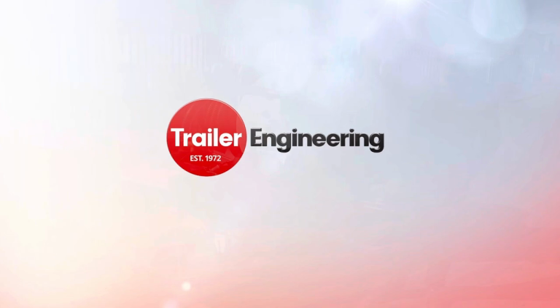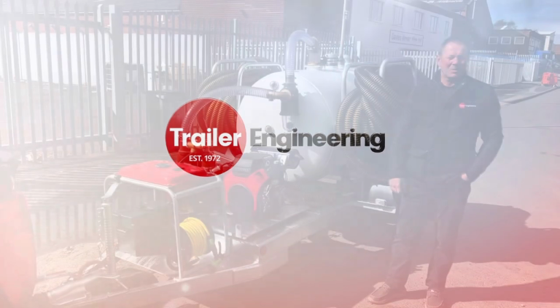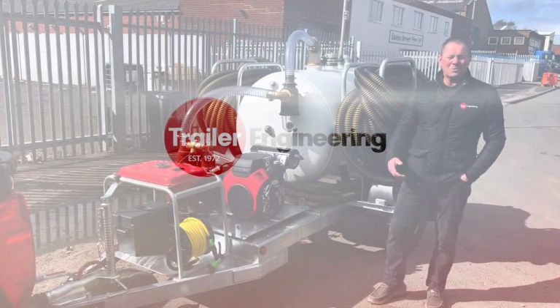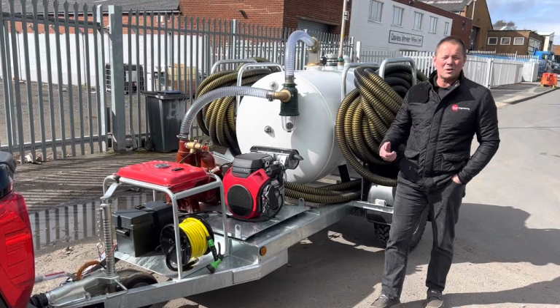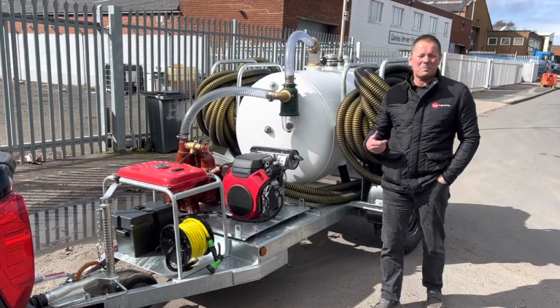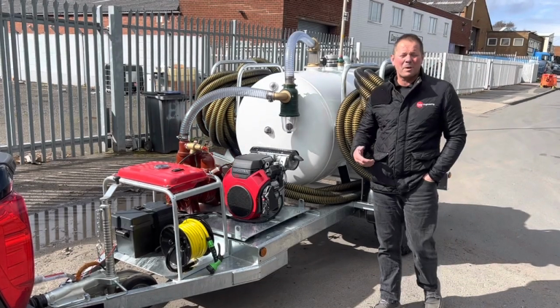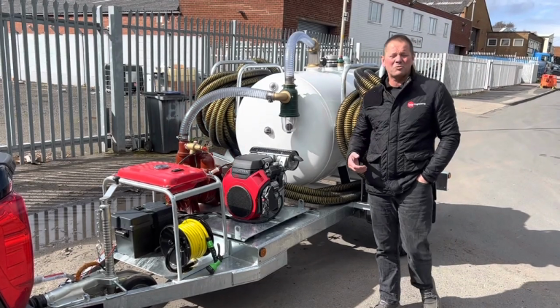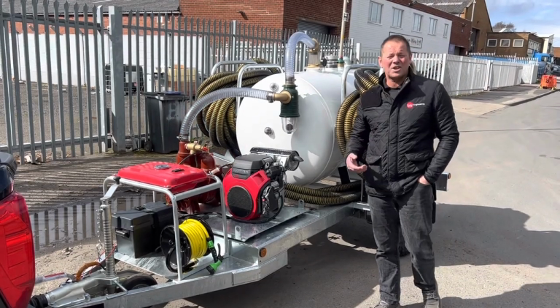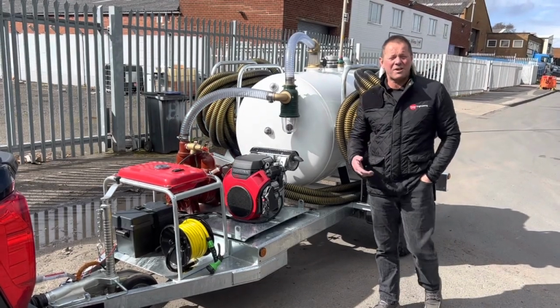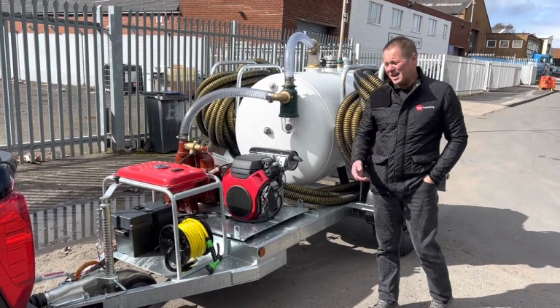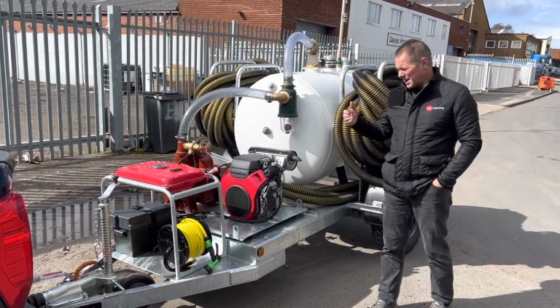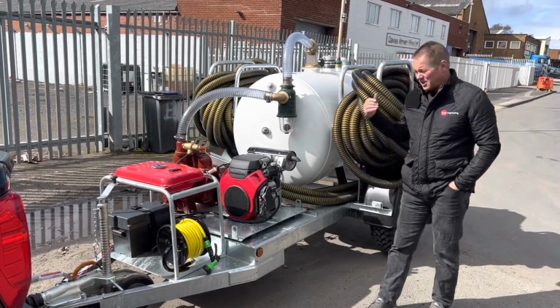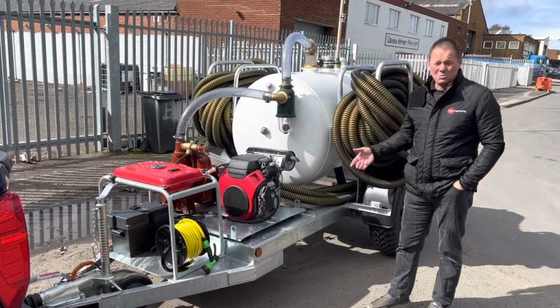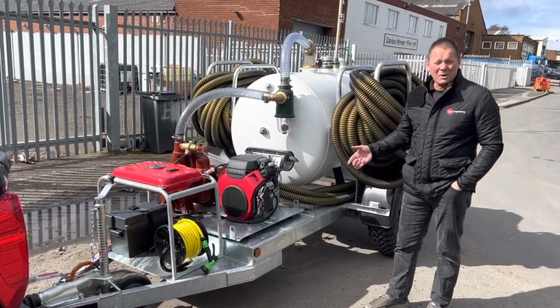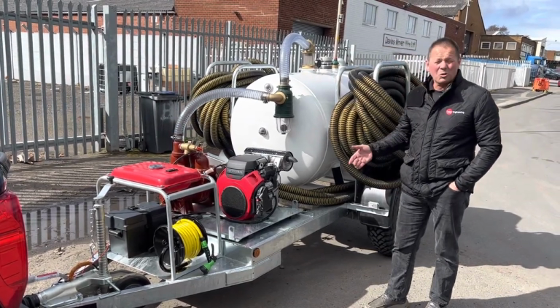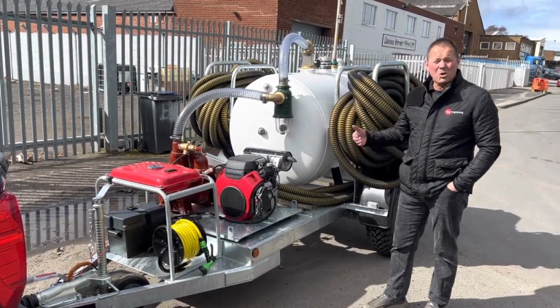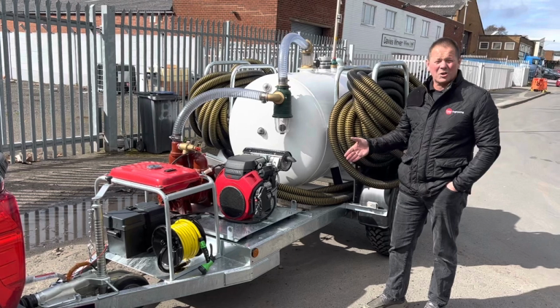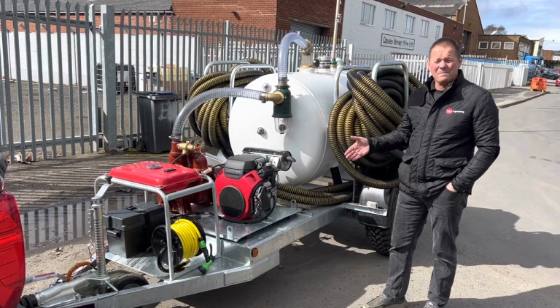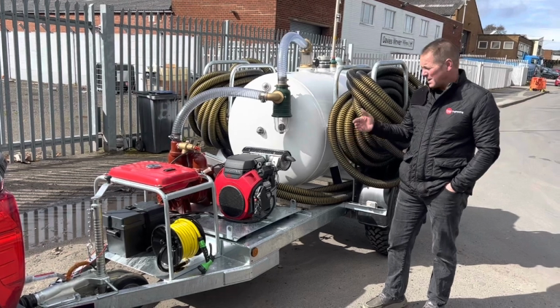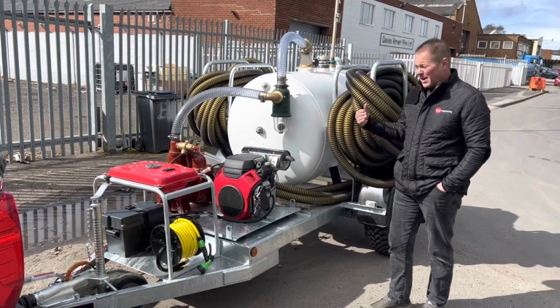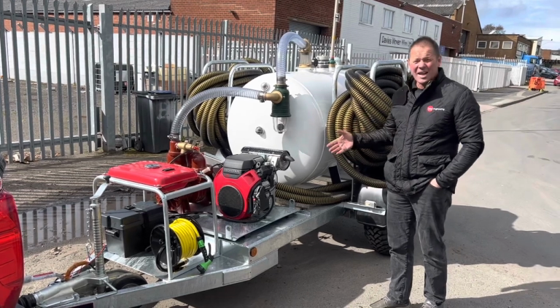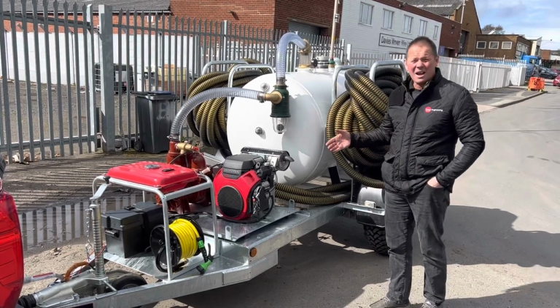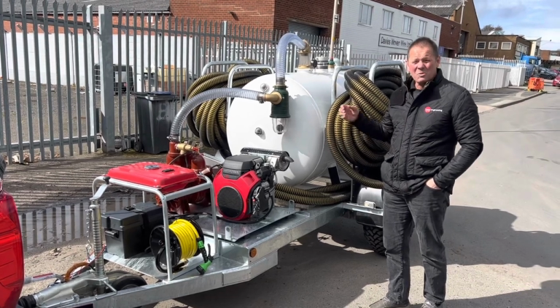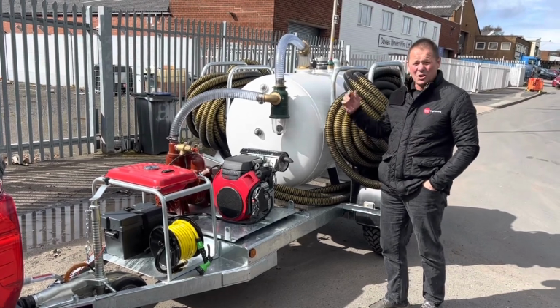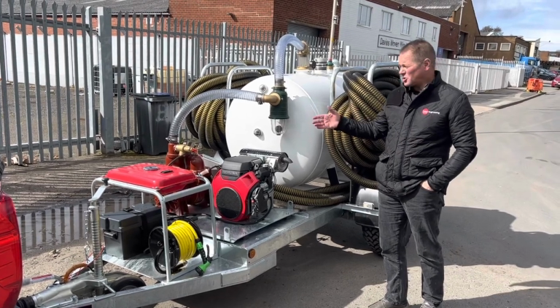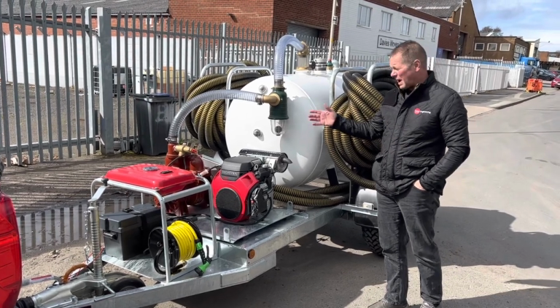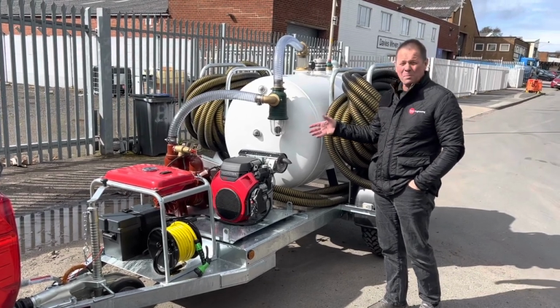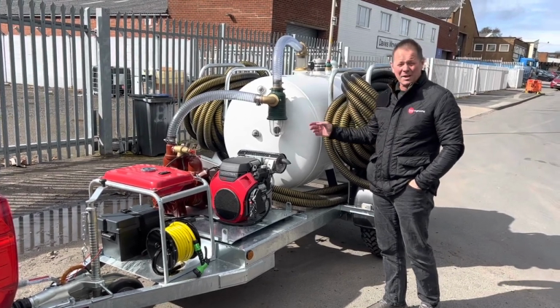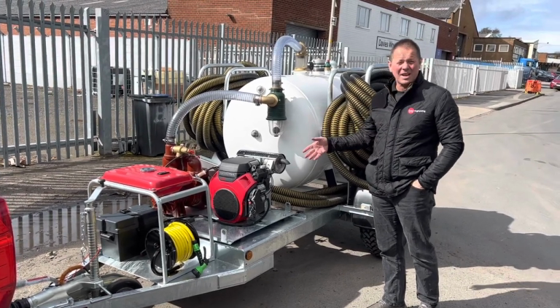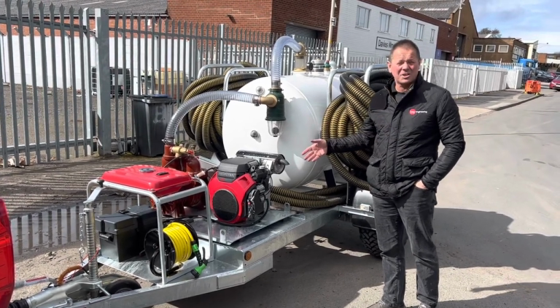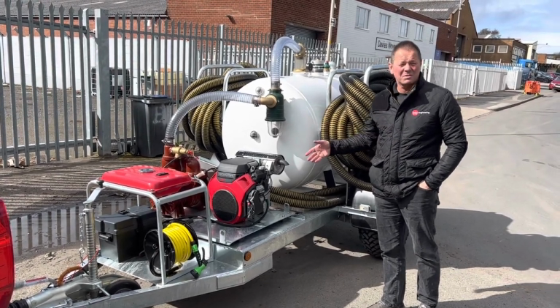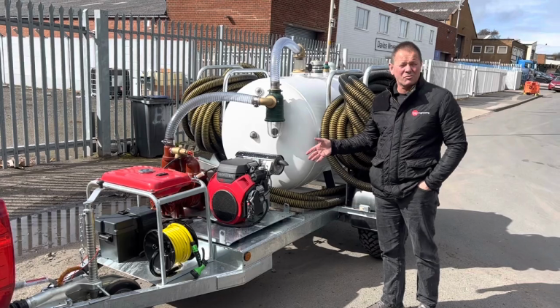Welcome to another Bespoke build for Trying Engineering. This one we're going to call the Mokosukka — a fat tanker with a huge fat pump and engine for running.